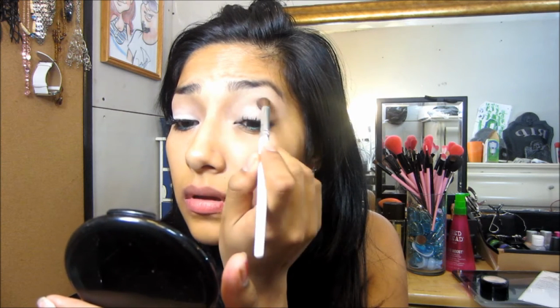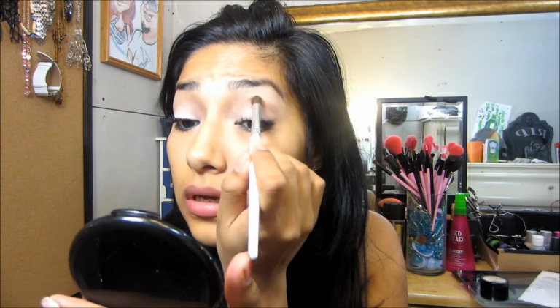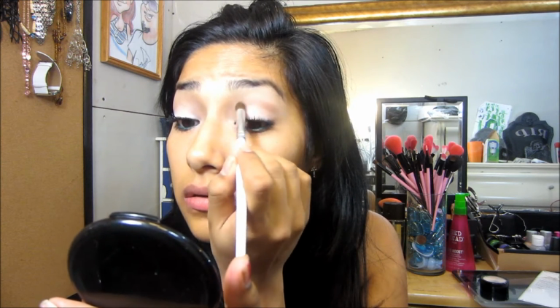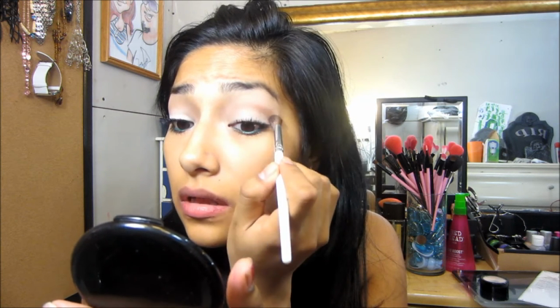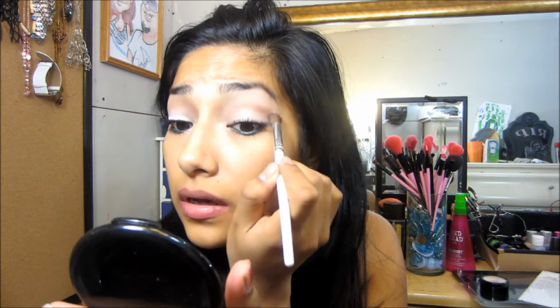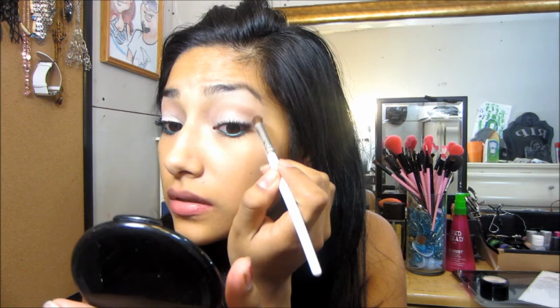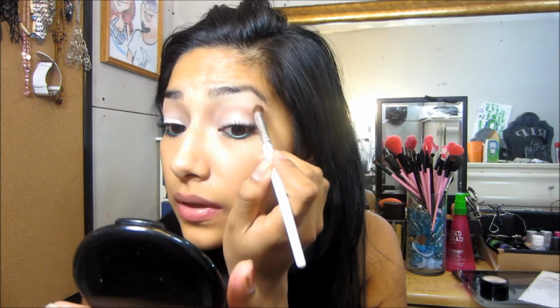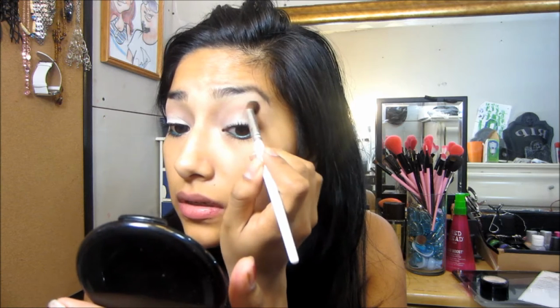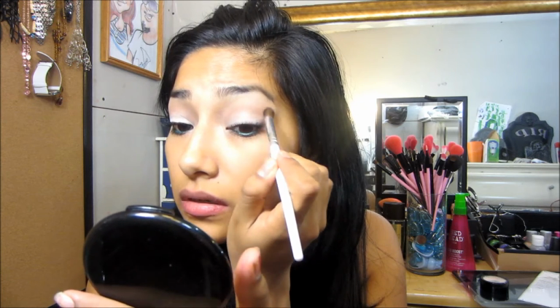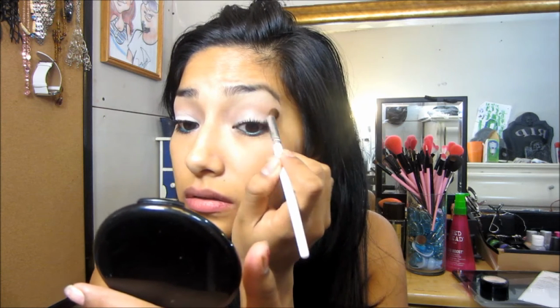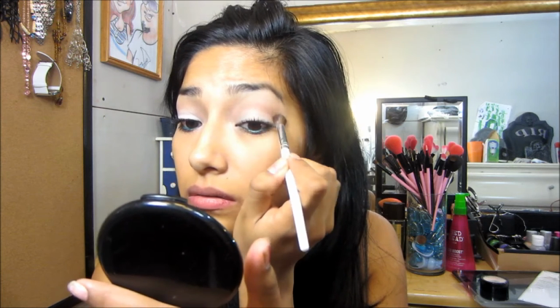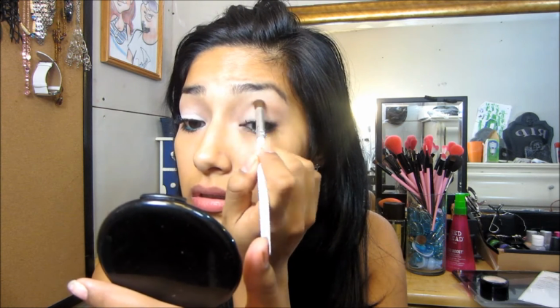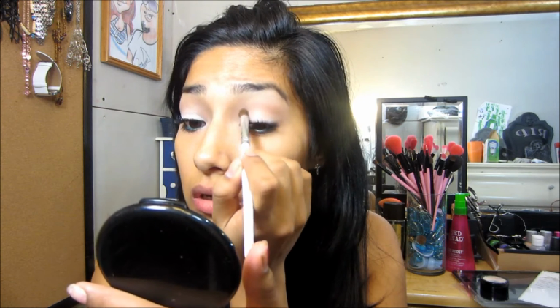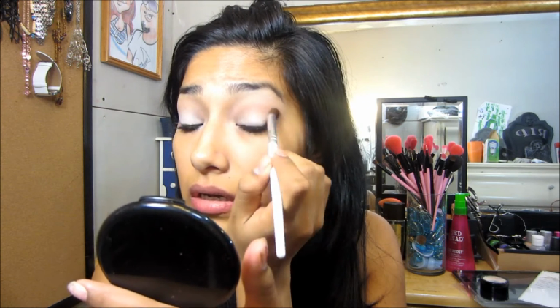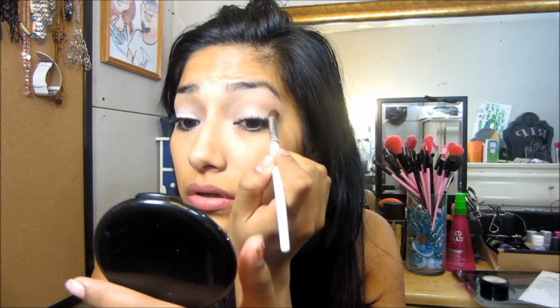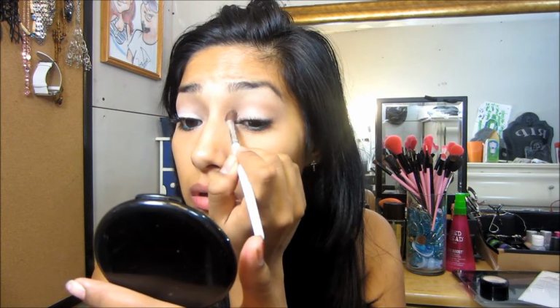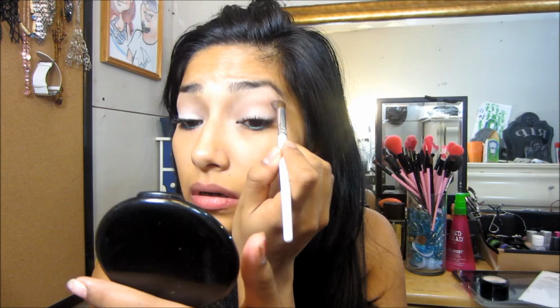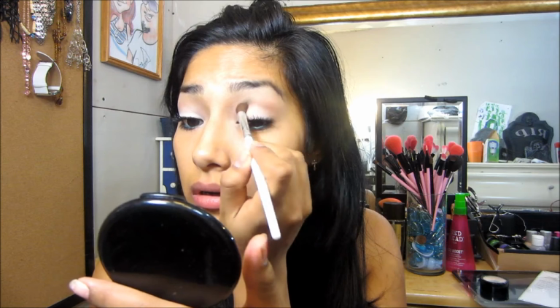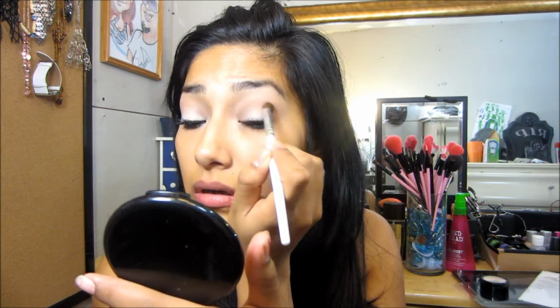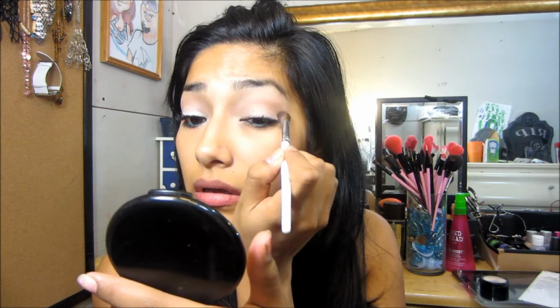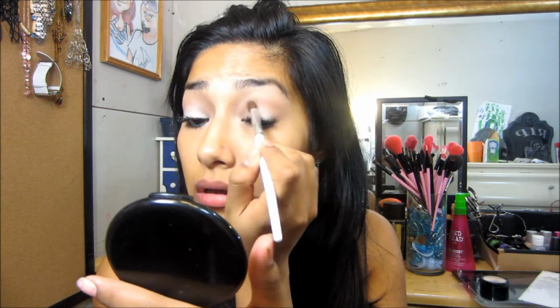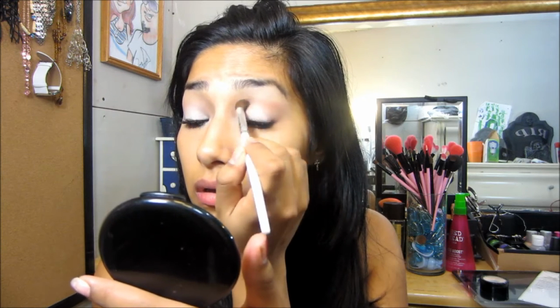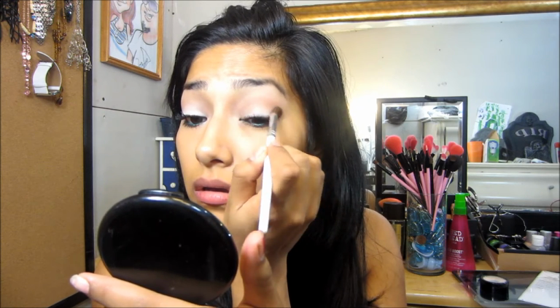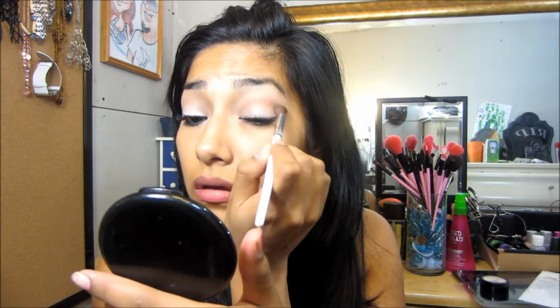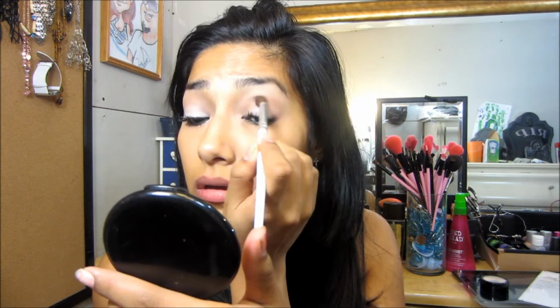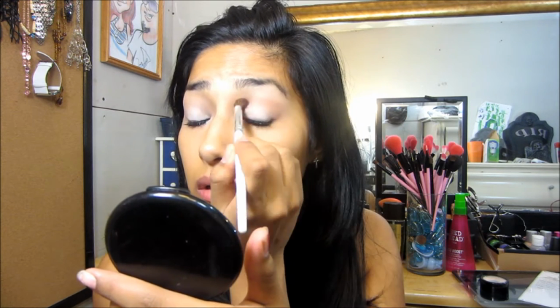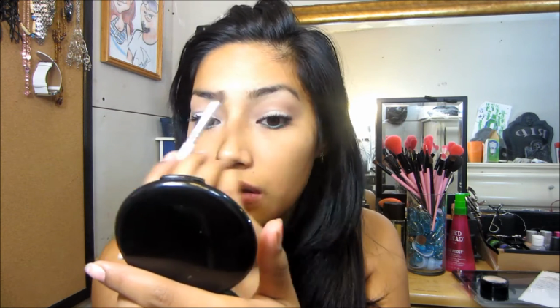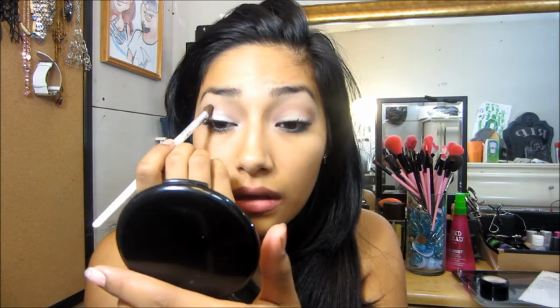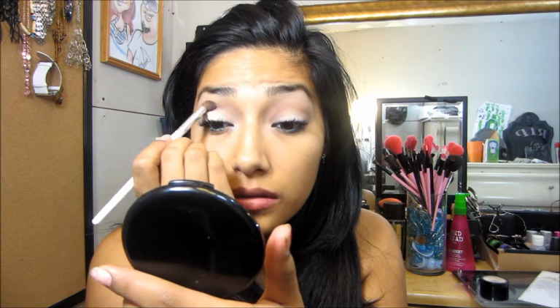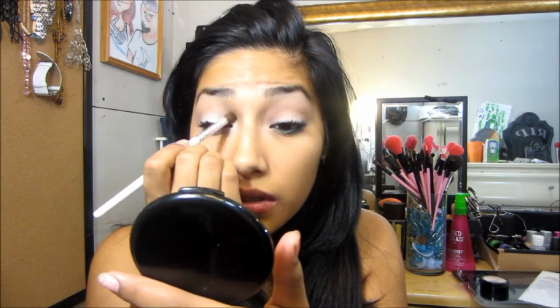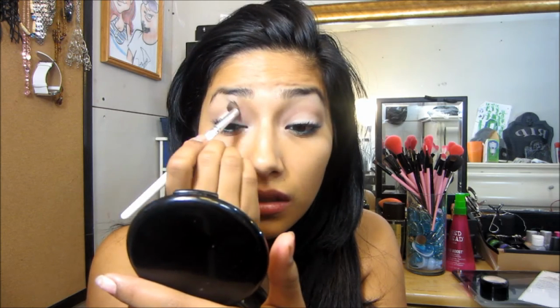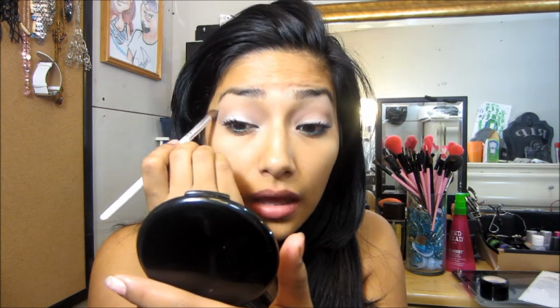It's like a little goes a long way because it's so pigmented. So crazy.